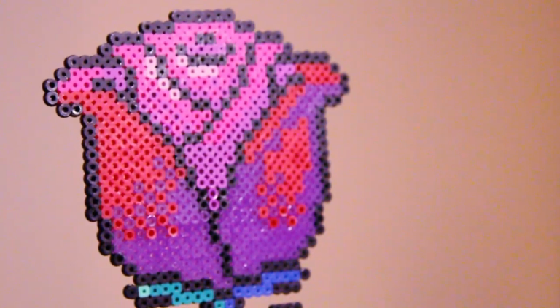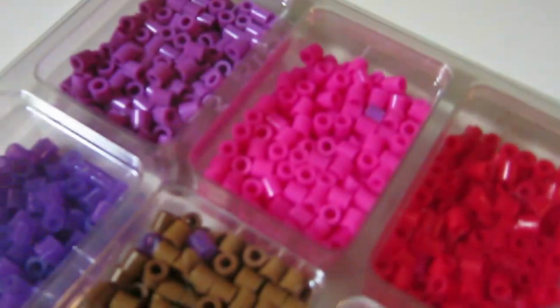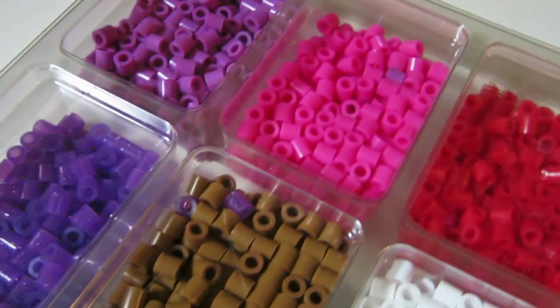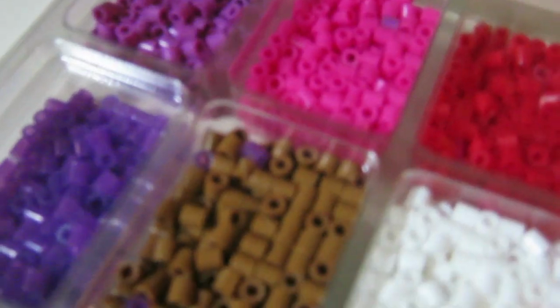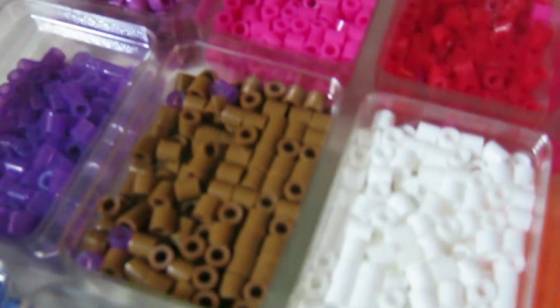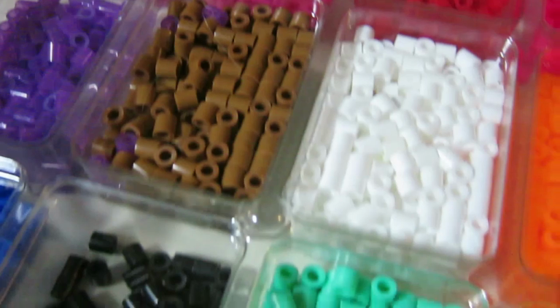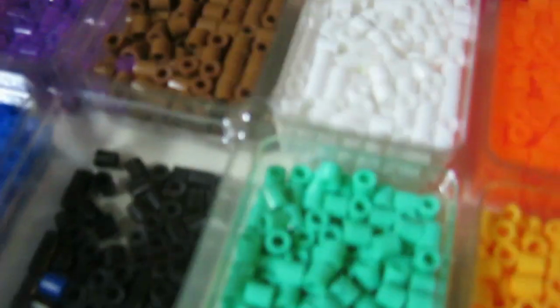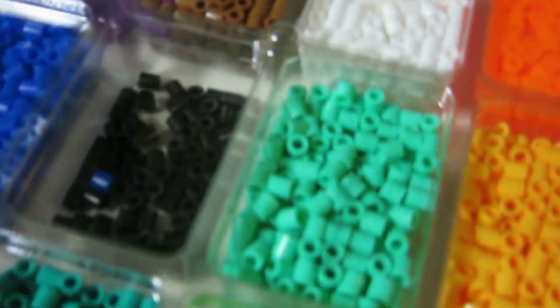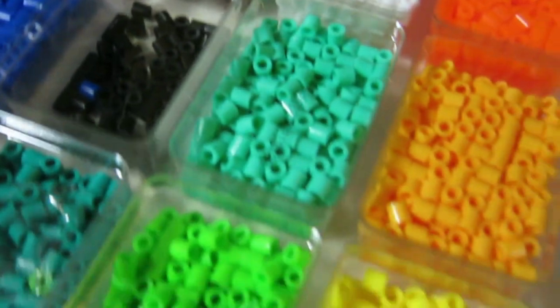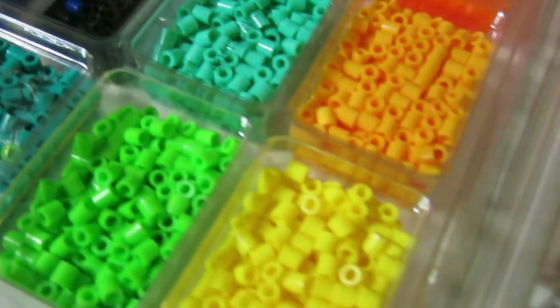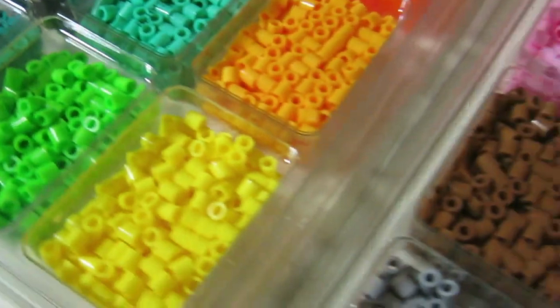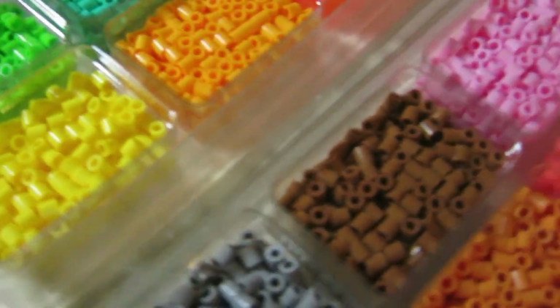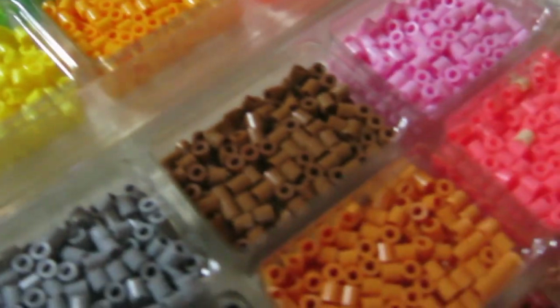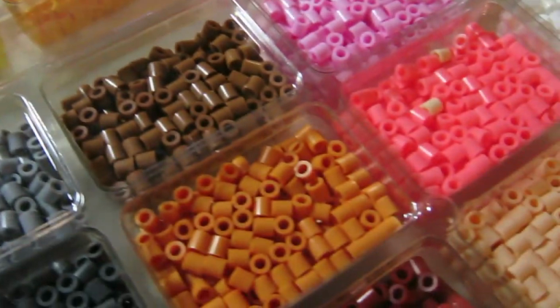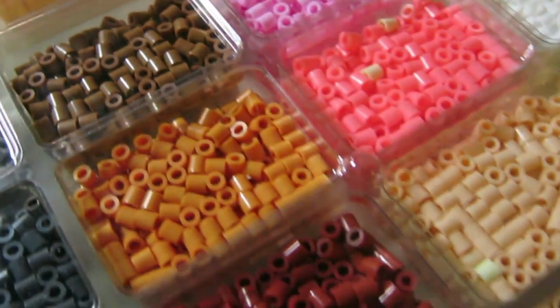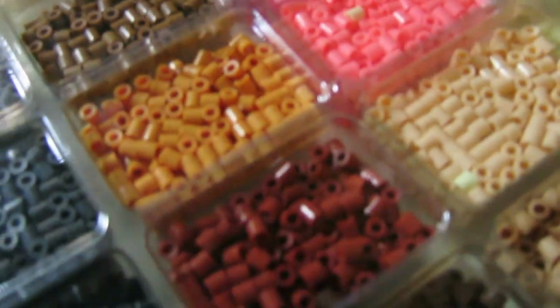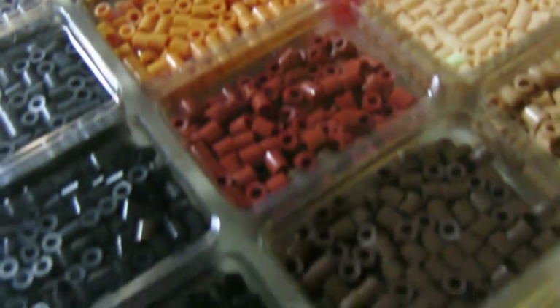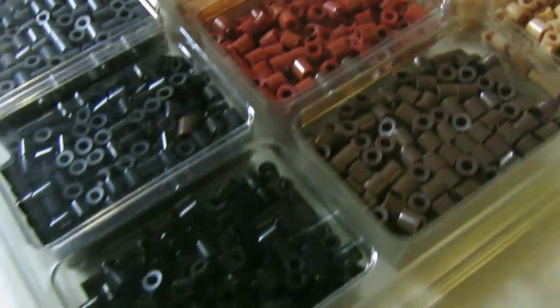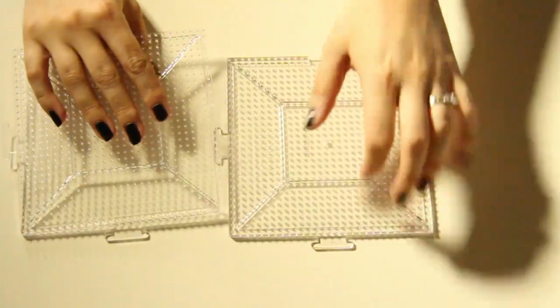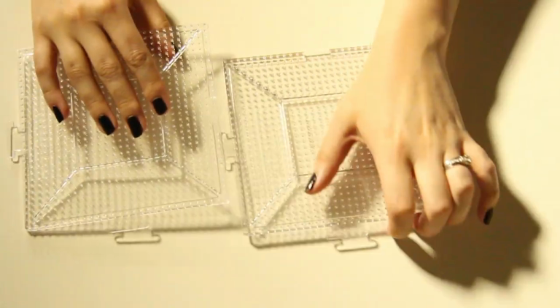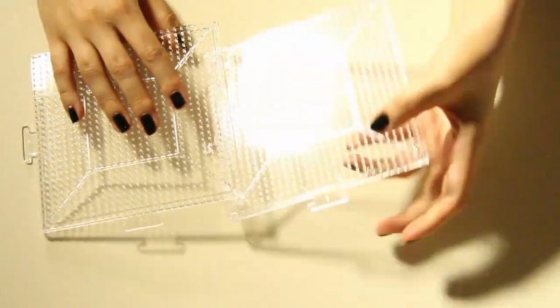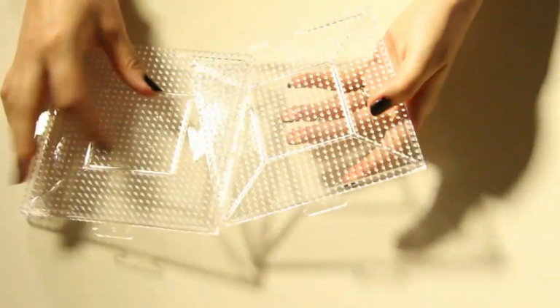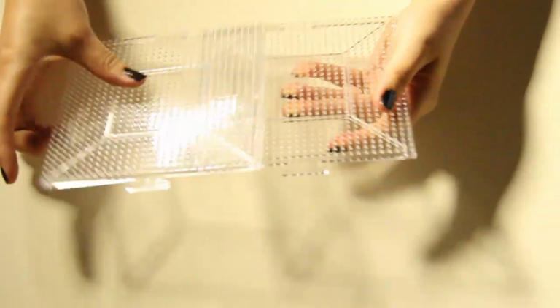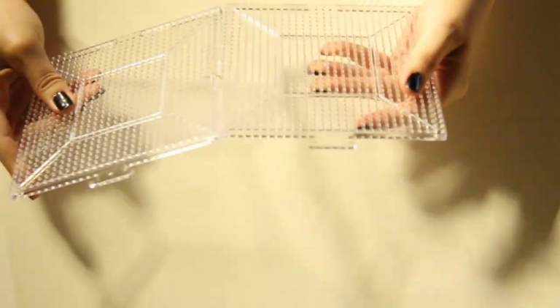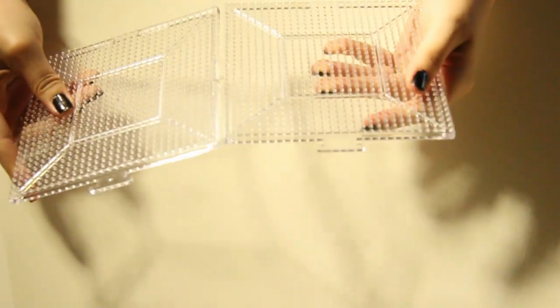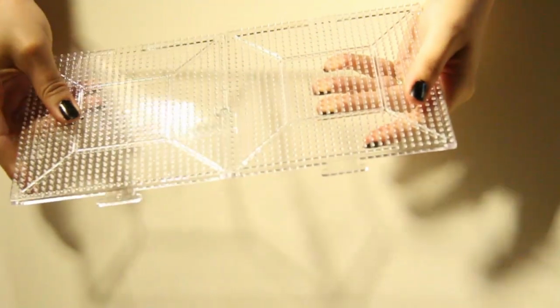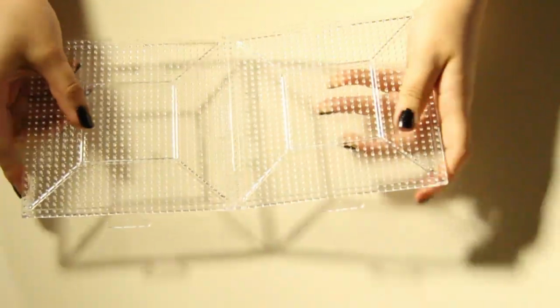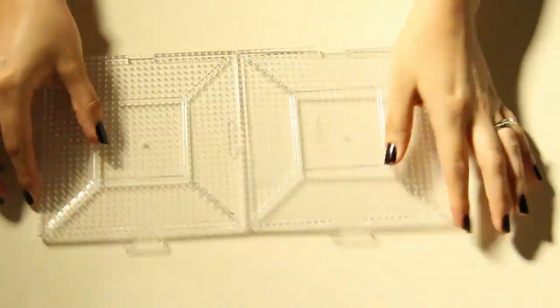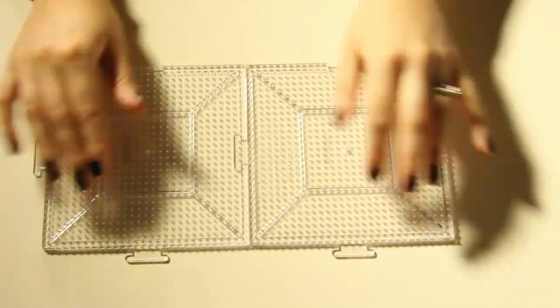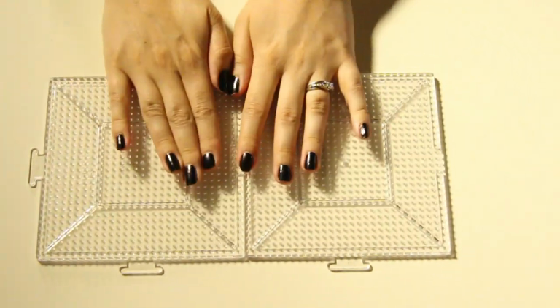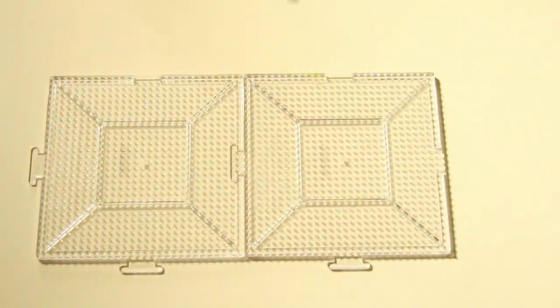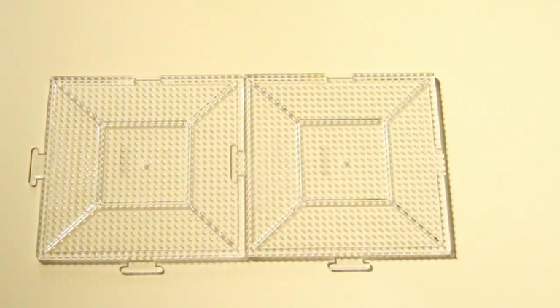So you're going to need Perler beads. You can find these at any craft store. Be sure to get the colors that you need. You're also going to need pegboards — the kind that attach and detach. I'll put a link in the description where I got mine.